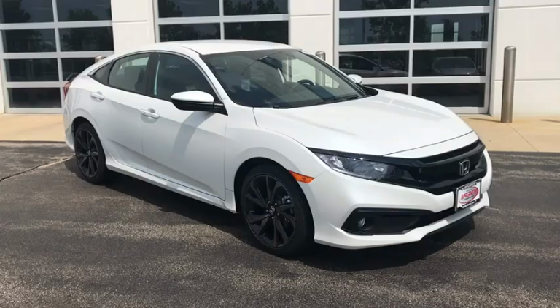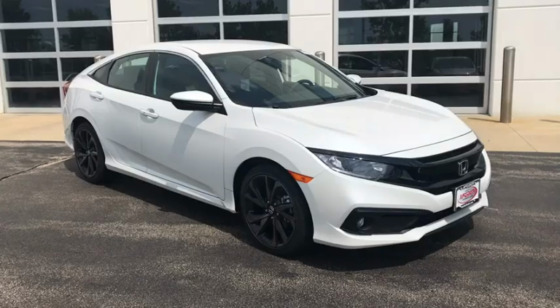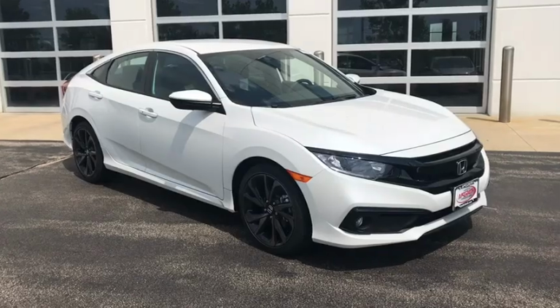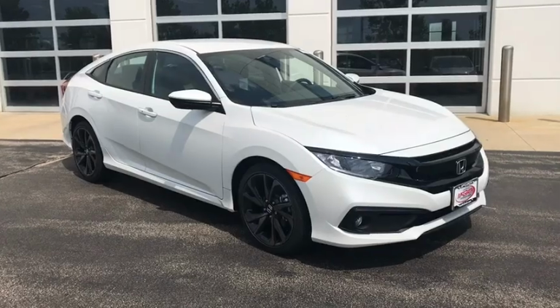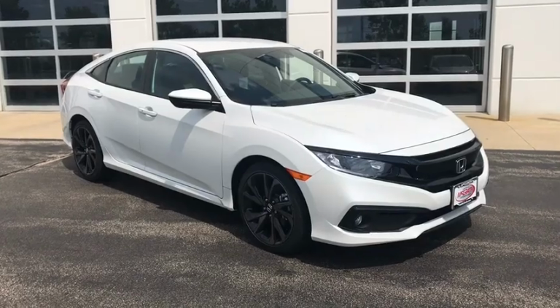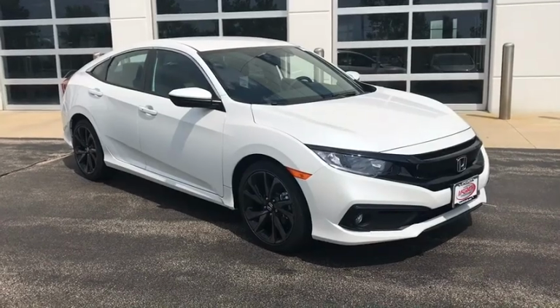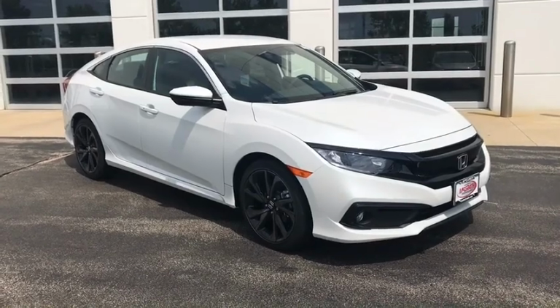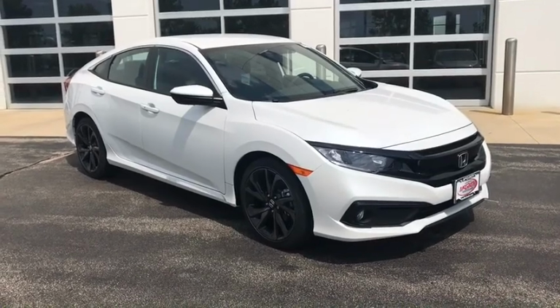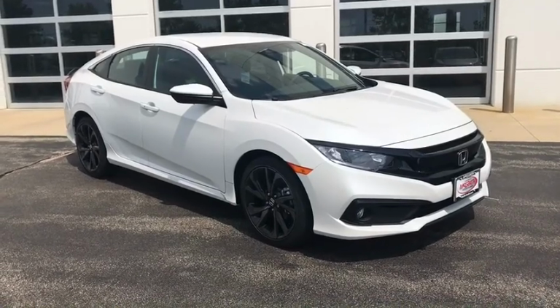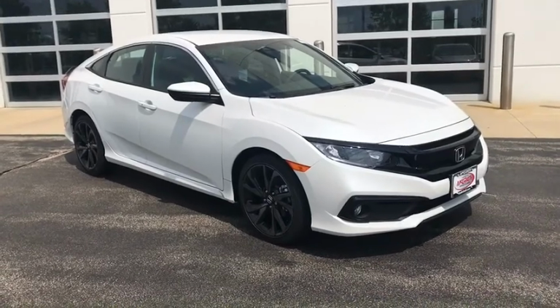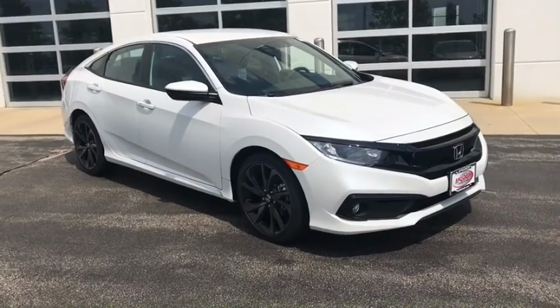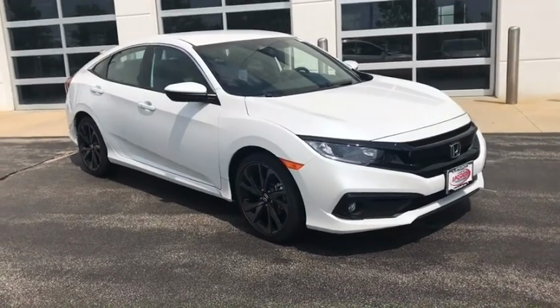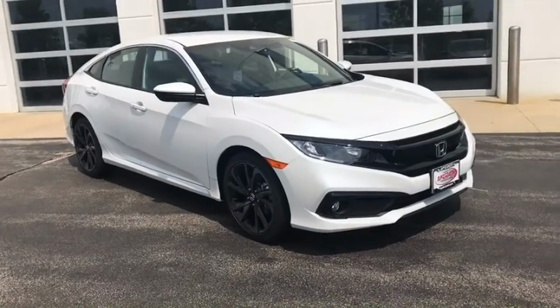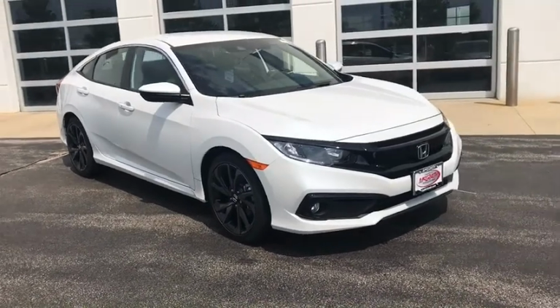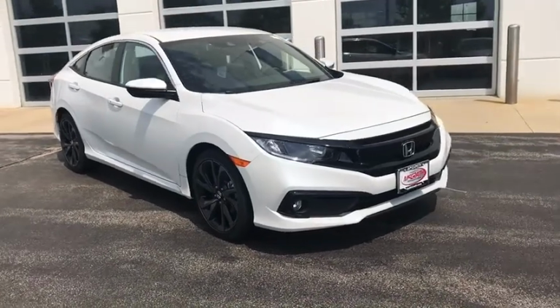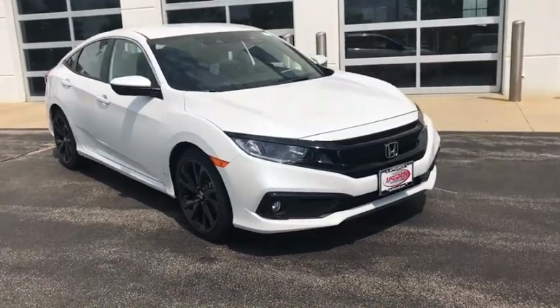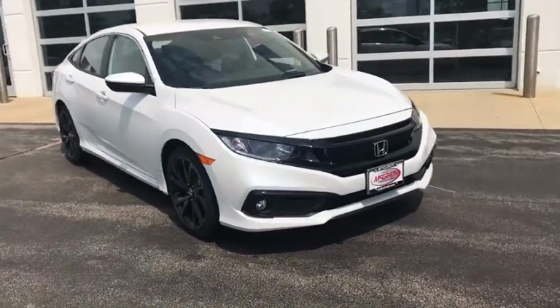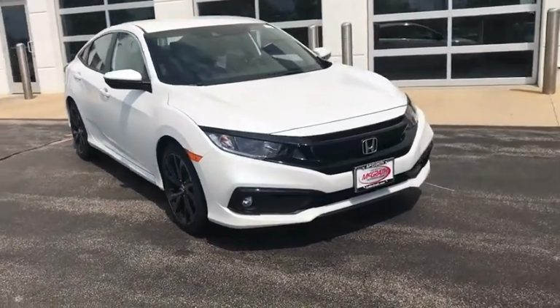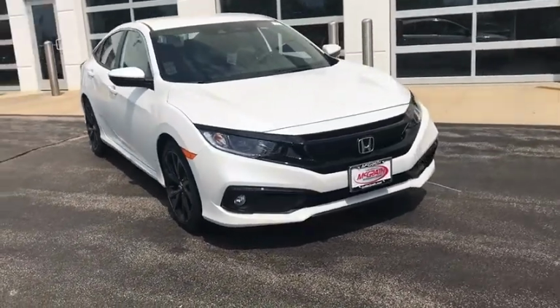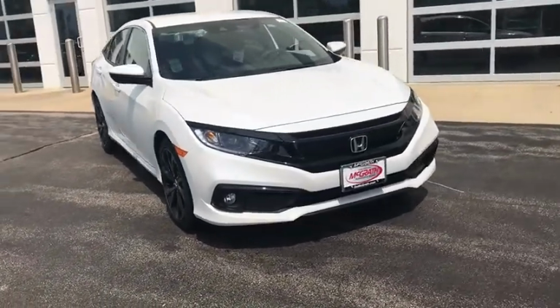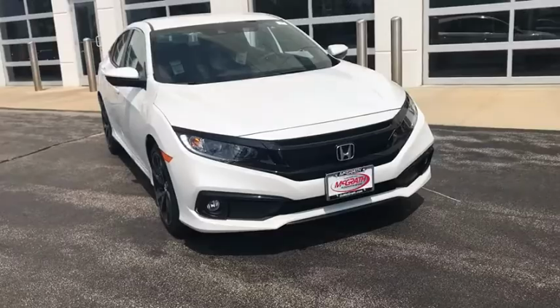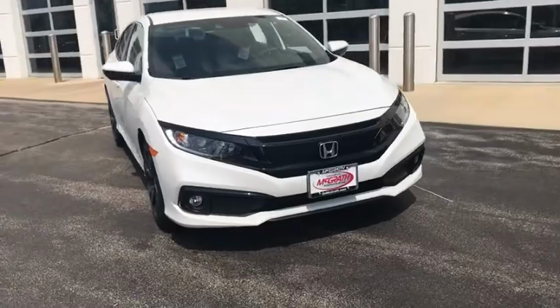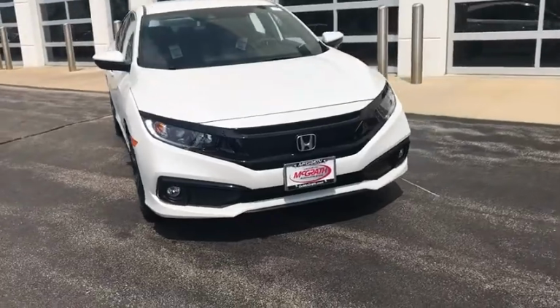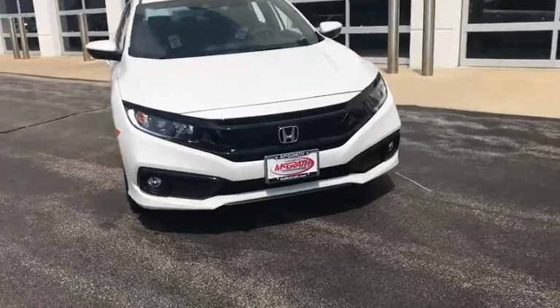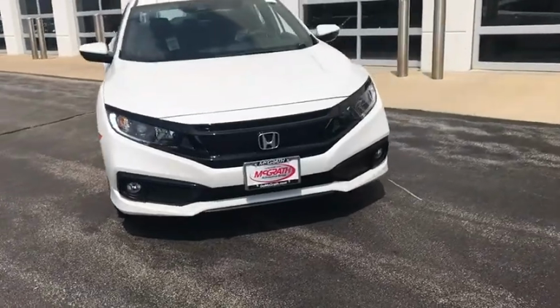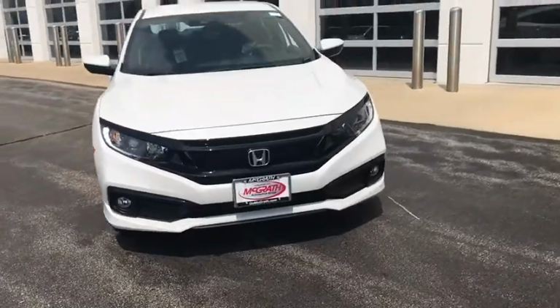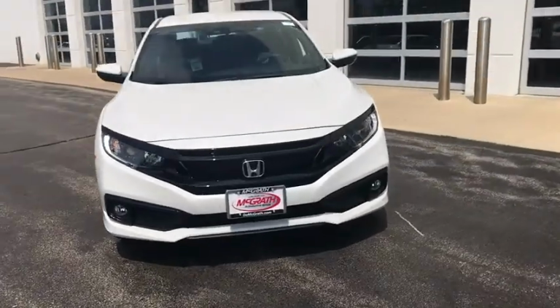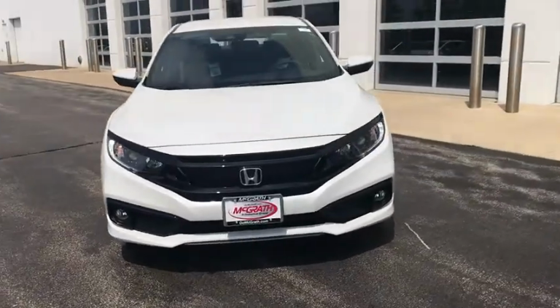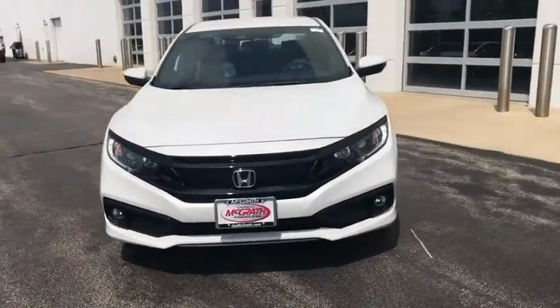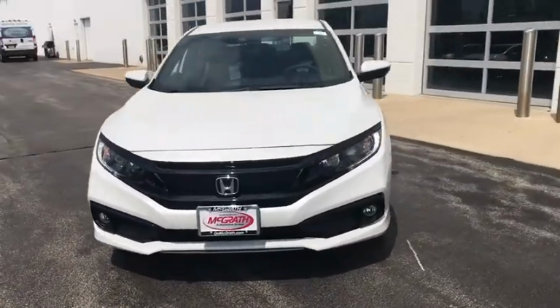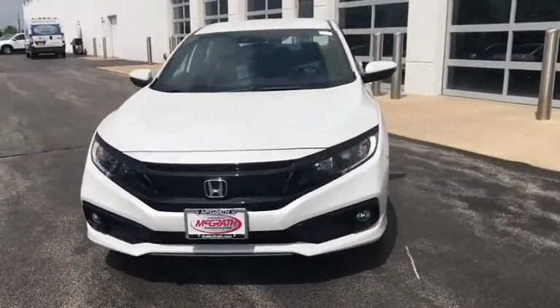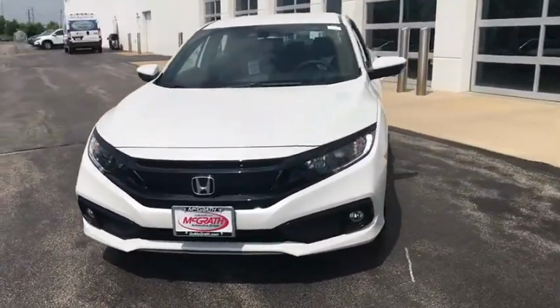Stop by and take a look at the 2020 Honda Civic. Honda Civic: practical, awesome gas mileage, and incredibly reliable.